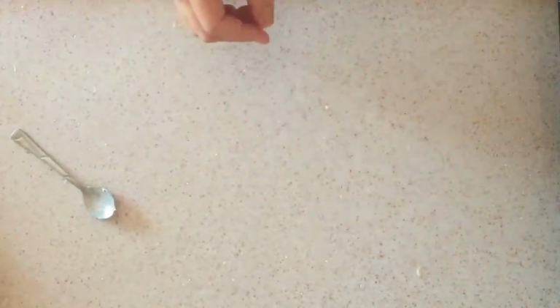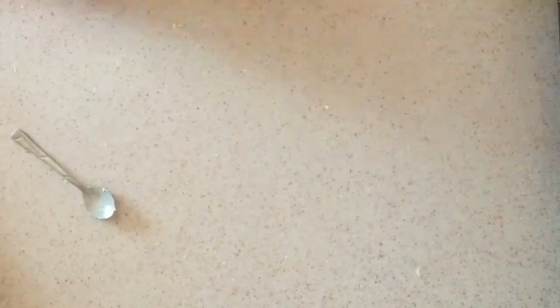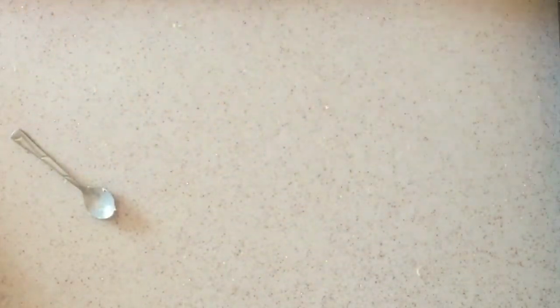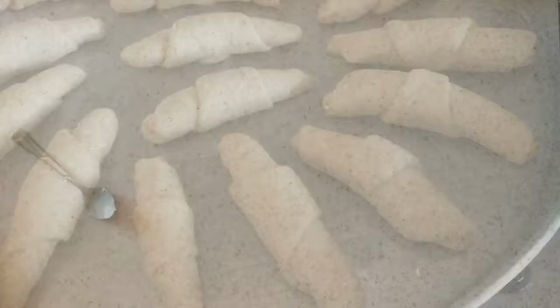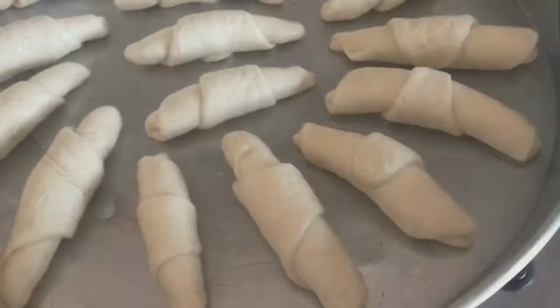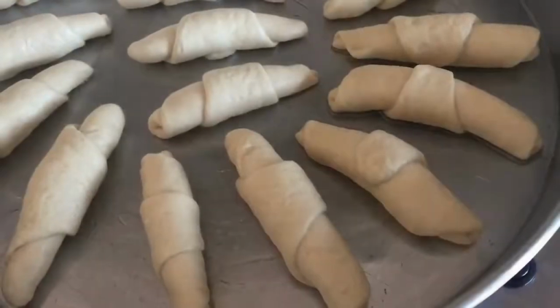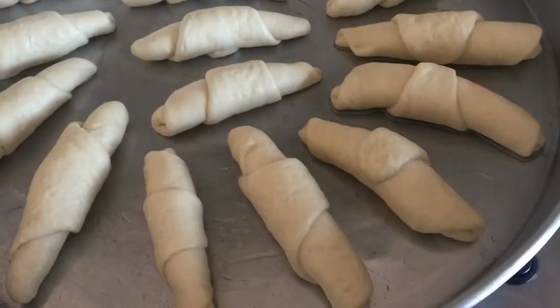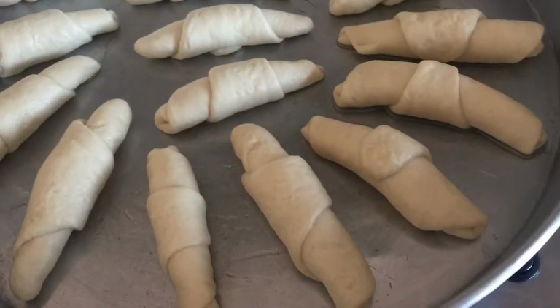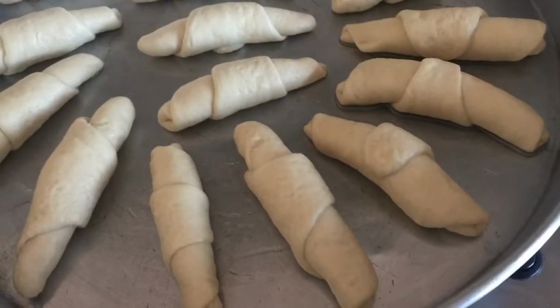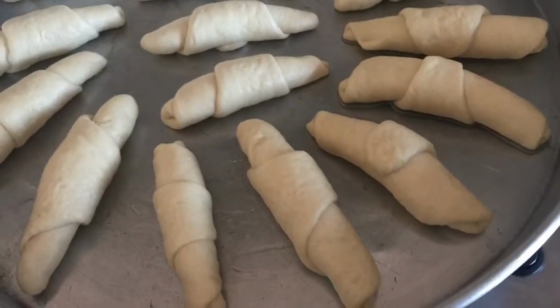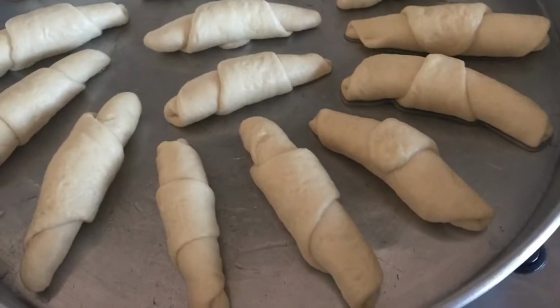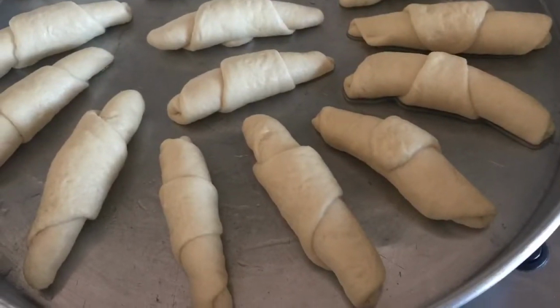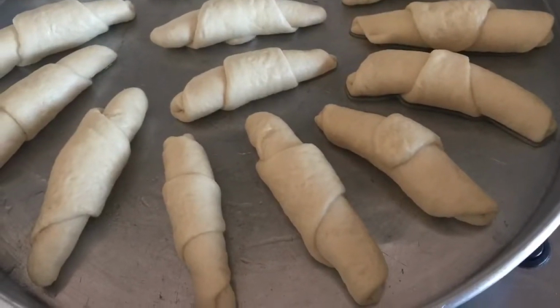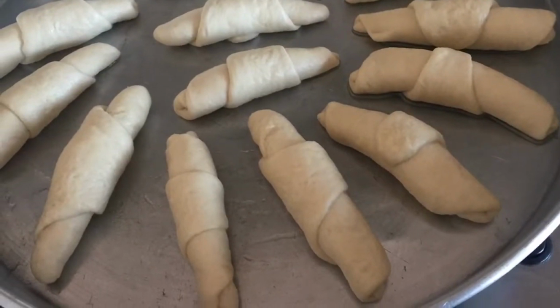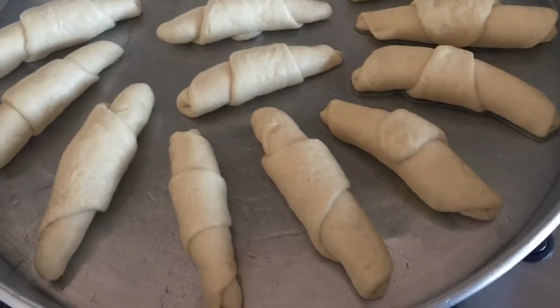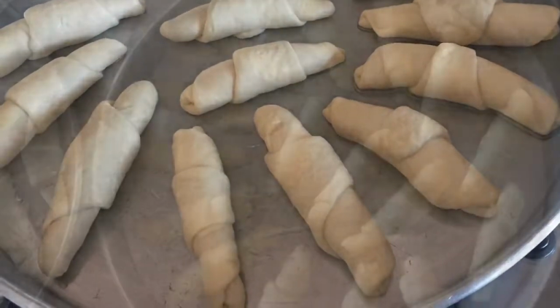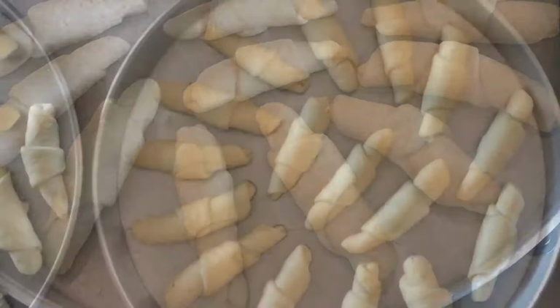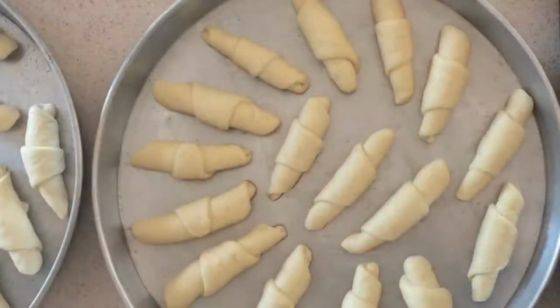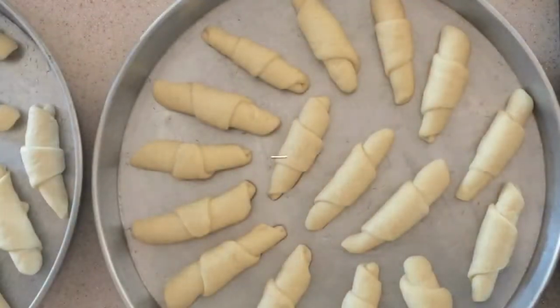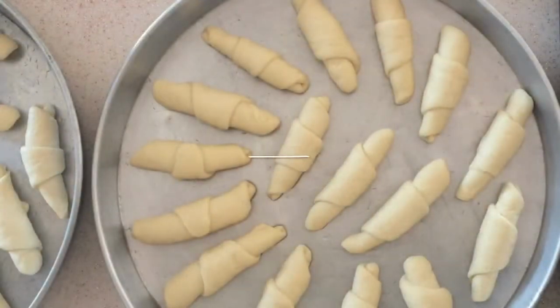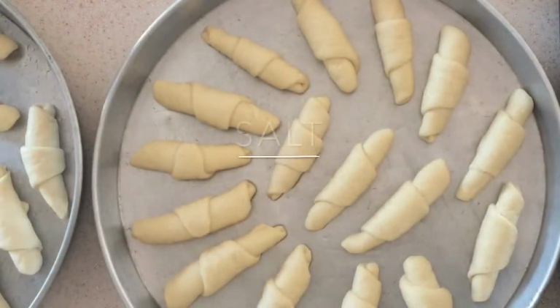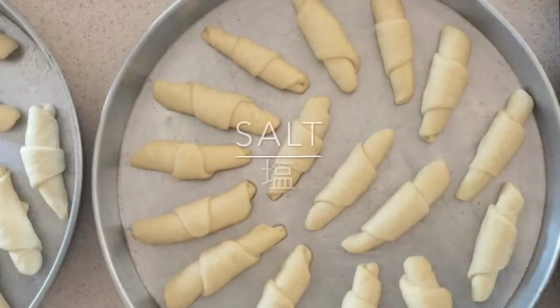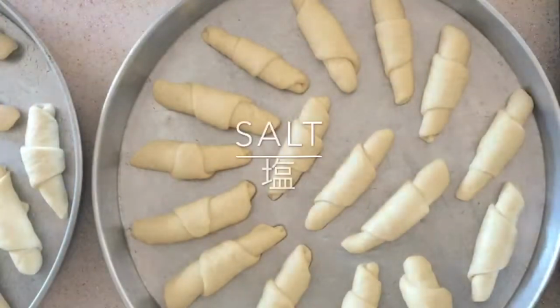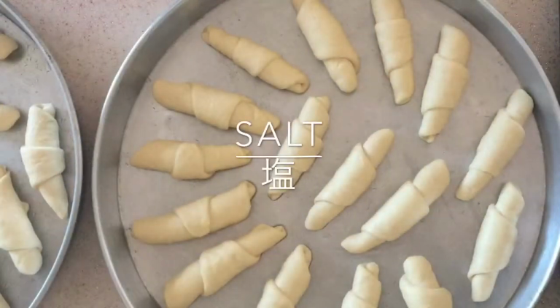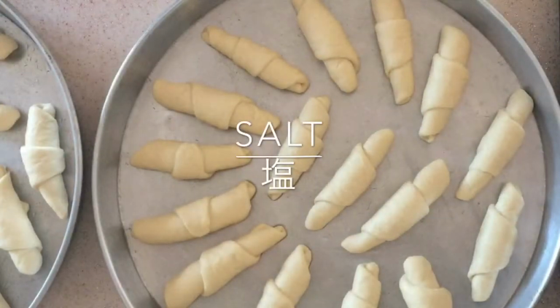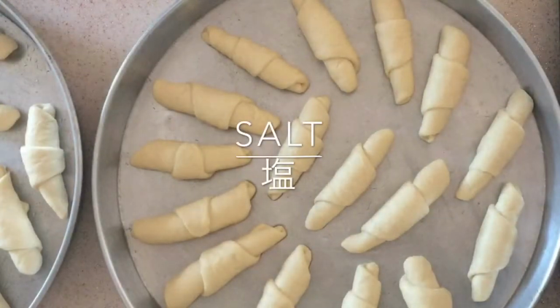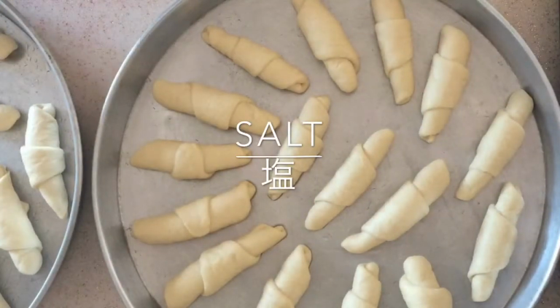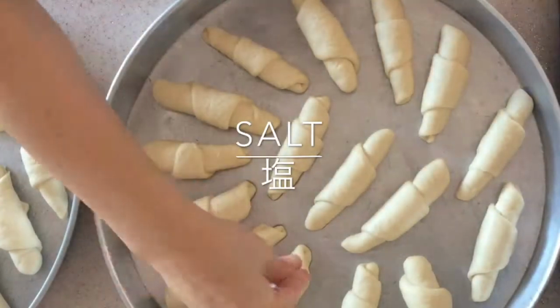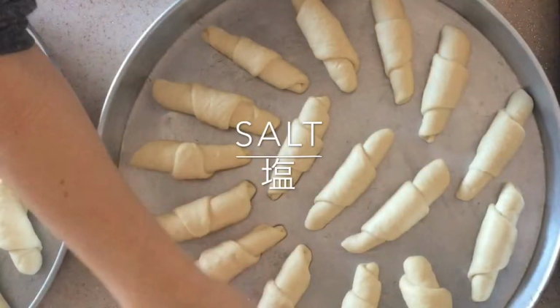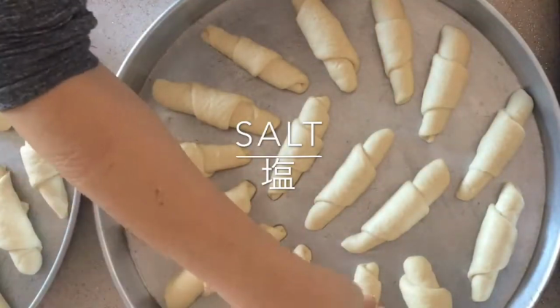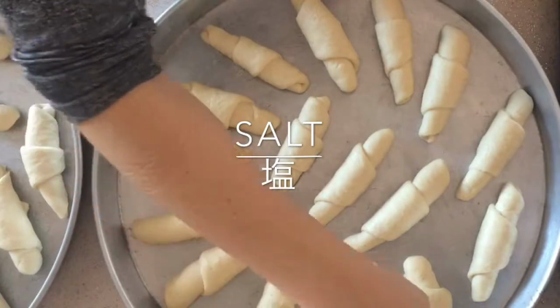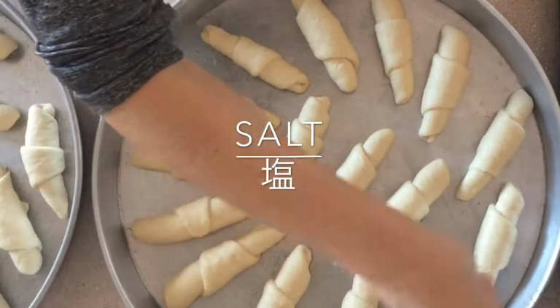Put the rolls on the tray side by side and sprinkle salt. Ferment for 25 minutes at 40 degrees Celsius, that is 104 degrees Fahrenheit.